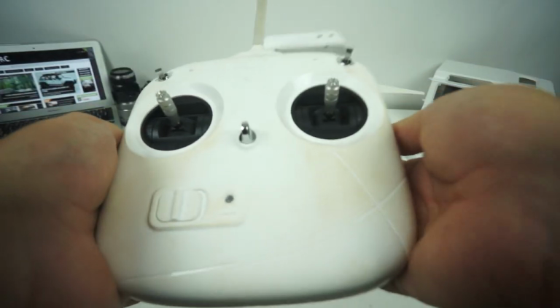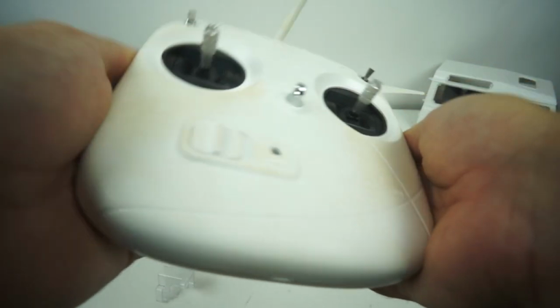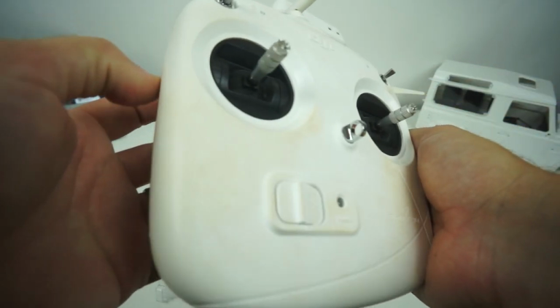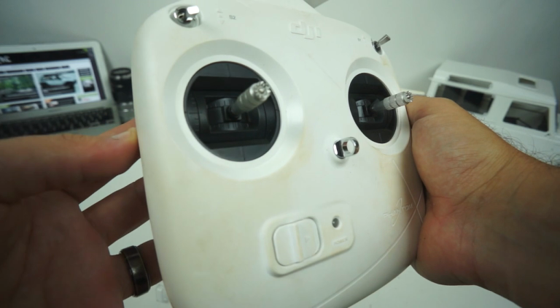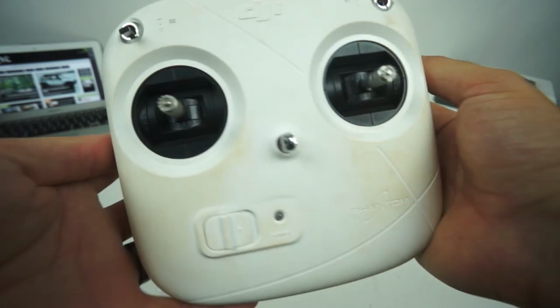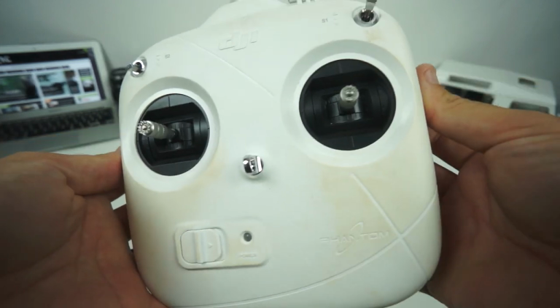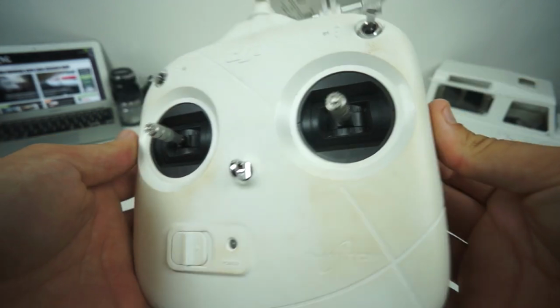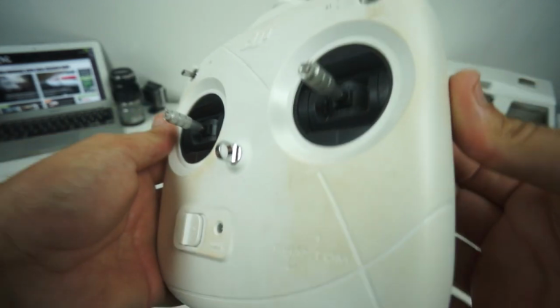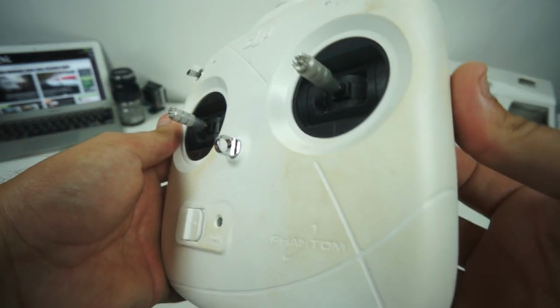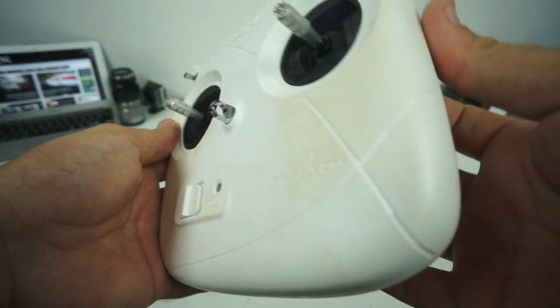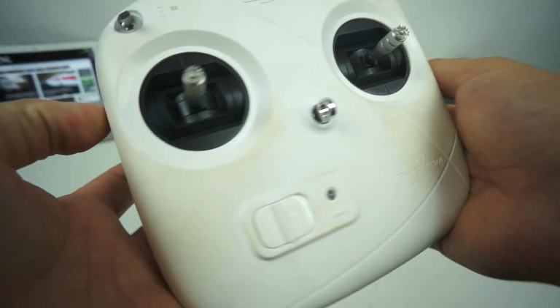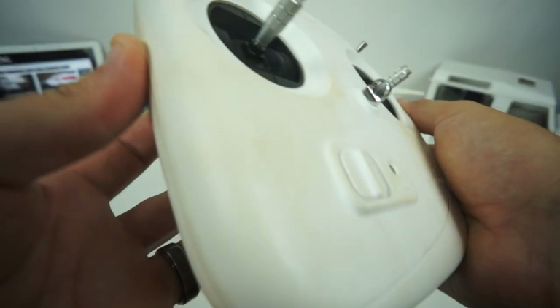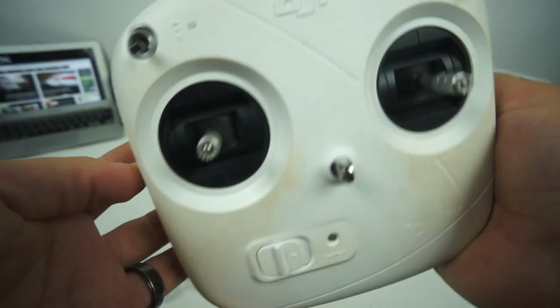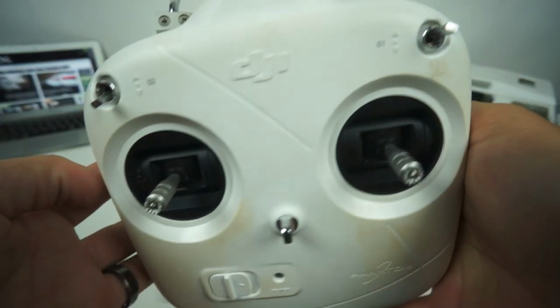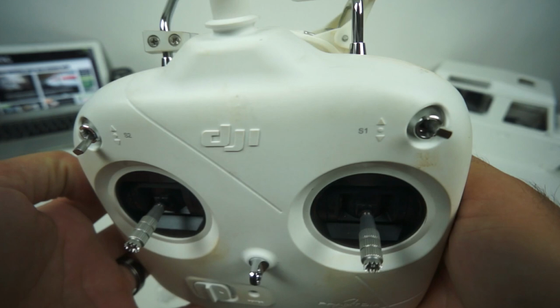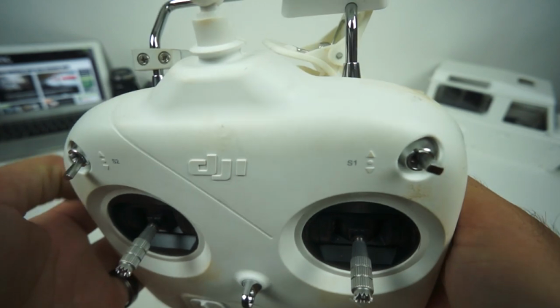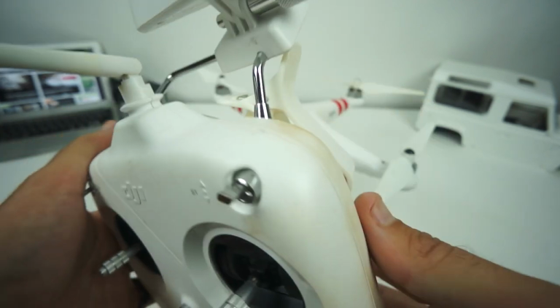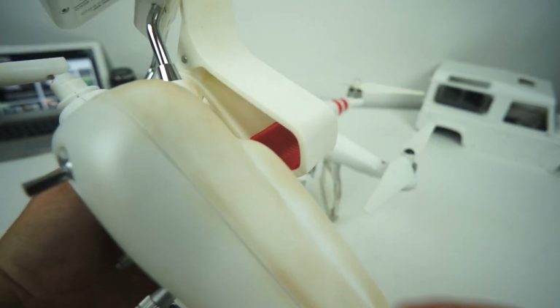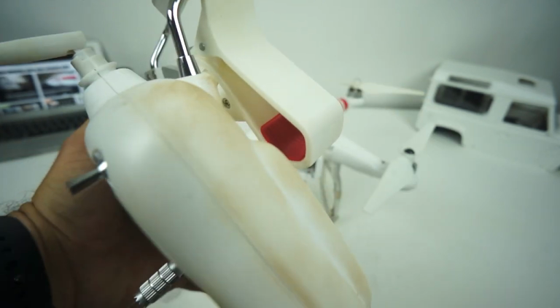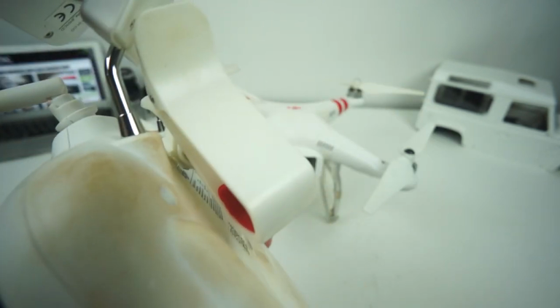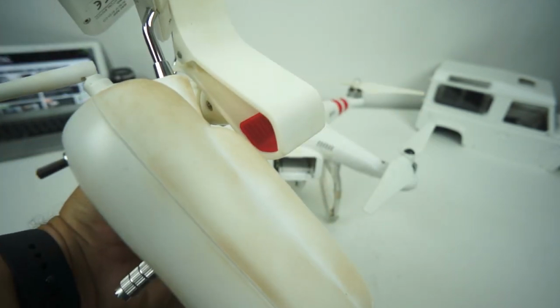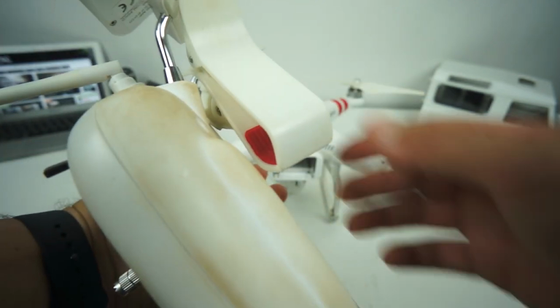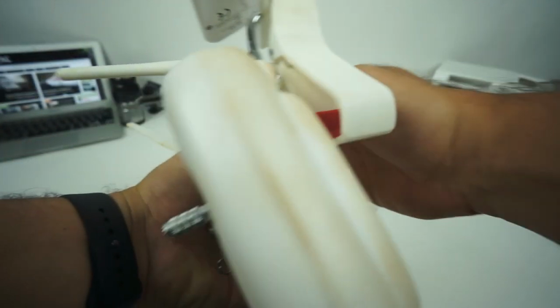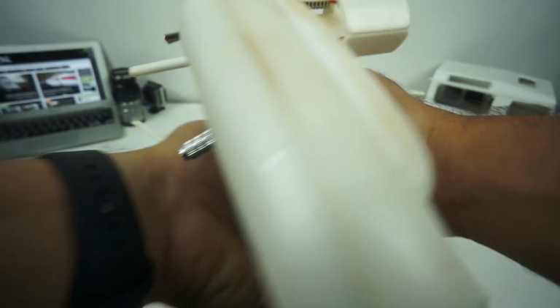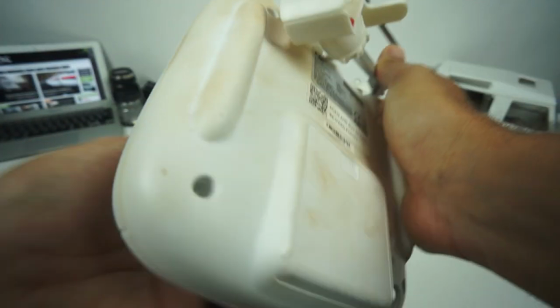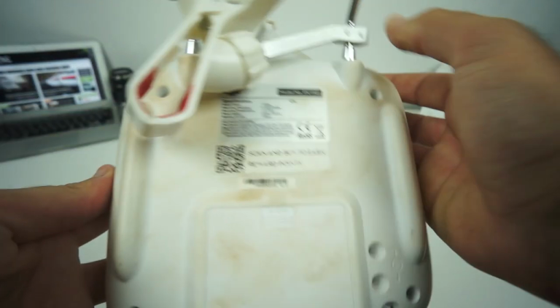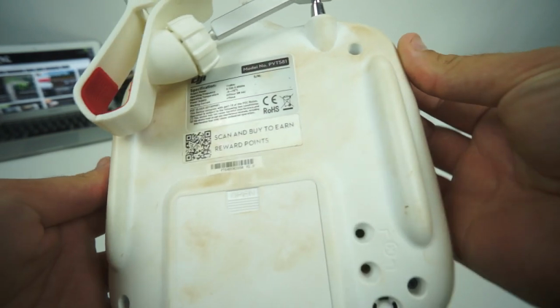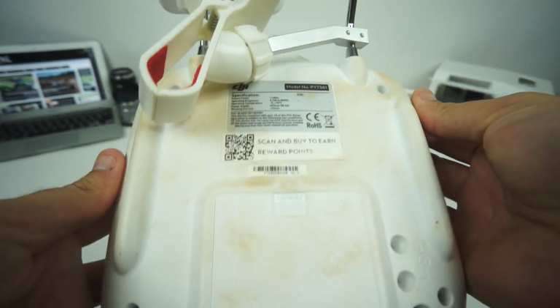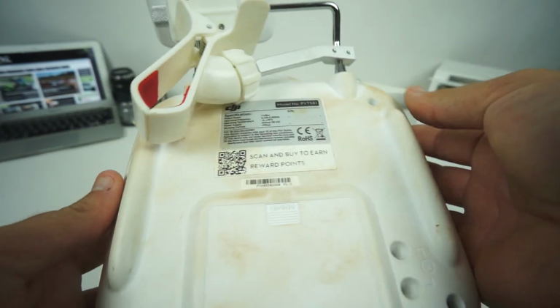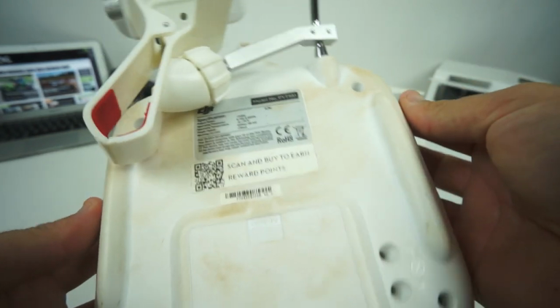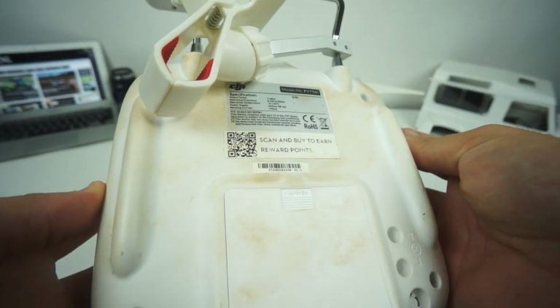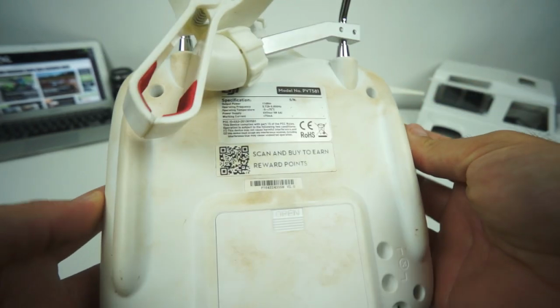Everything is really dirty from the trip to Kenya — just dust and red dirt, sand, clay, whatever it is. Everything is just nicely colored and nasty, so we'll clean it all up as well while we're in here working on it.